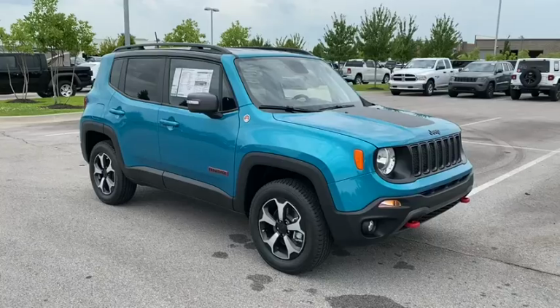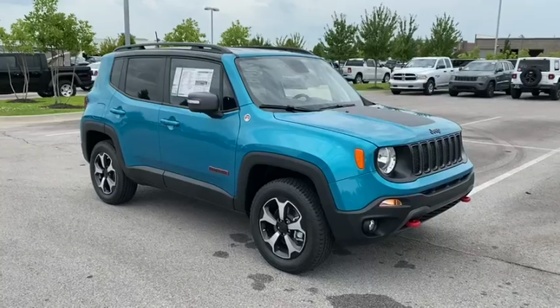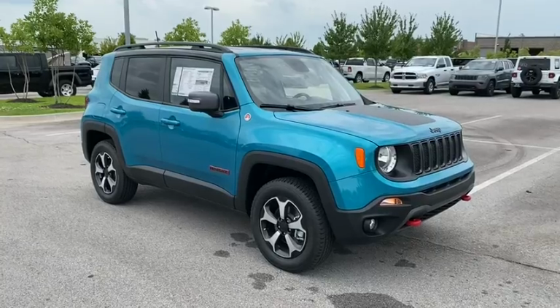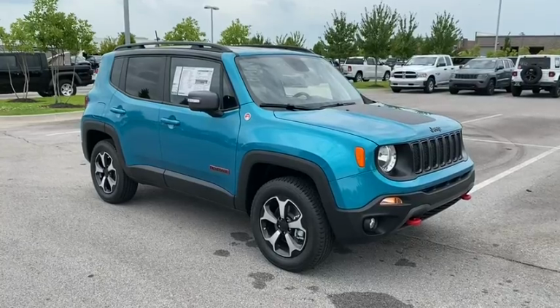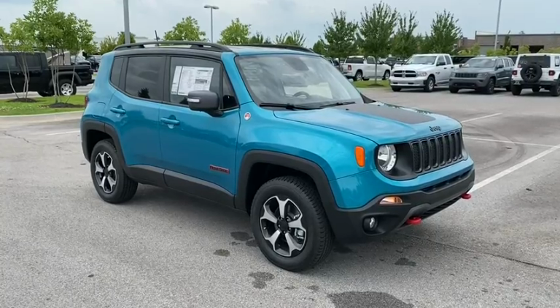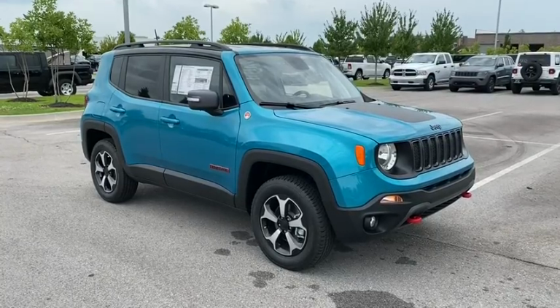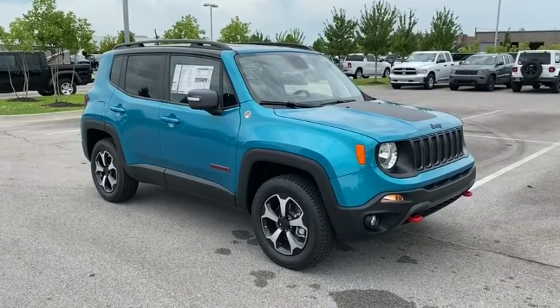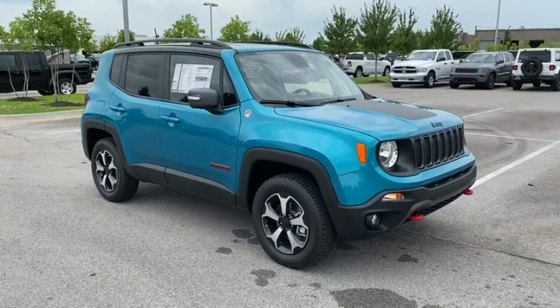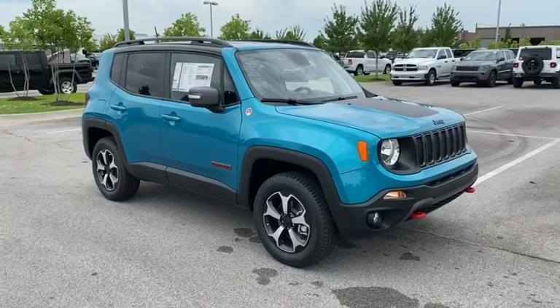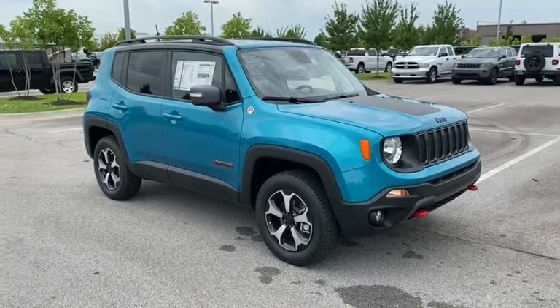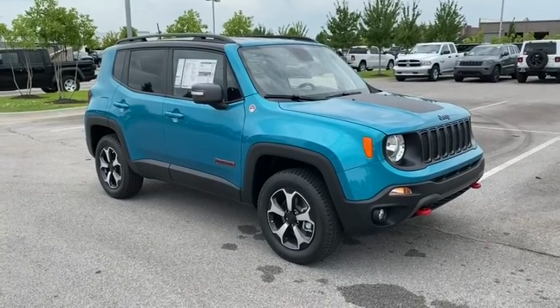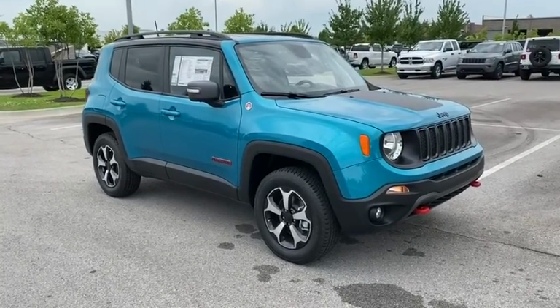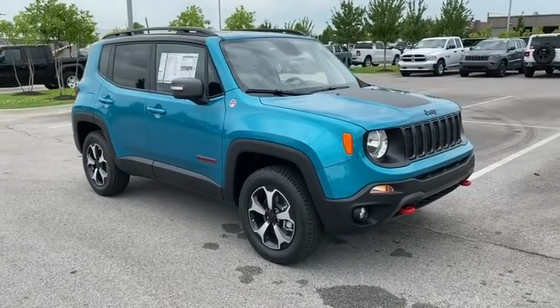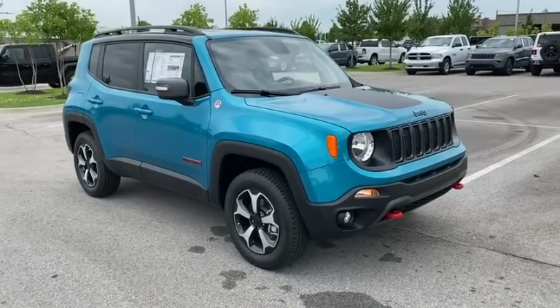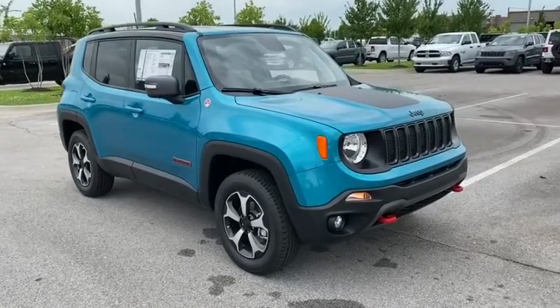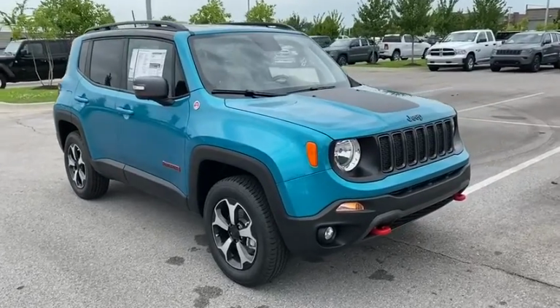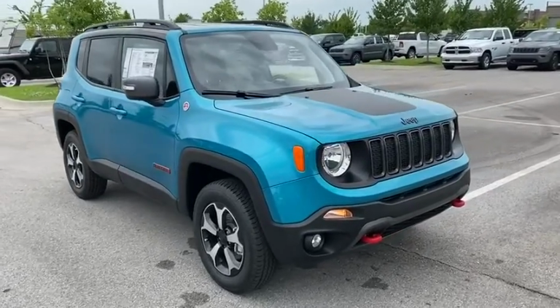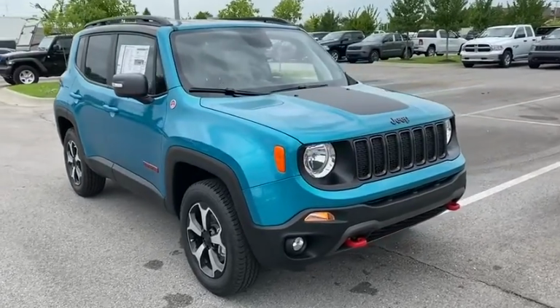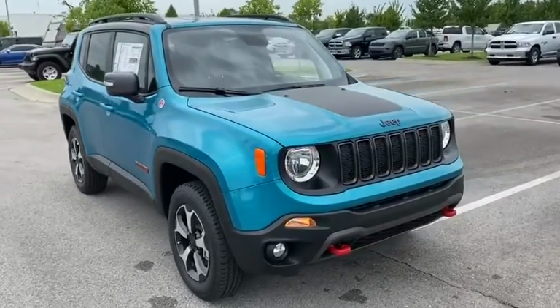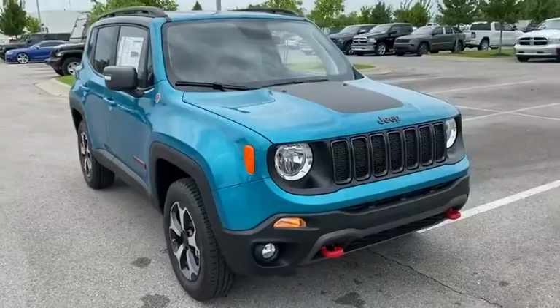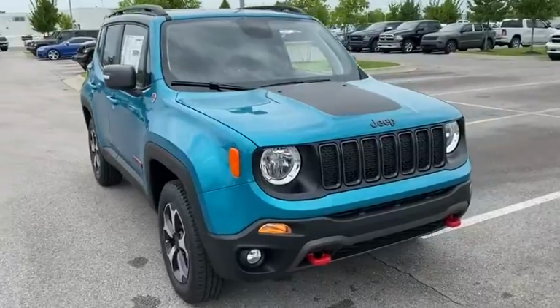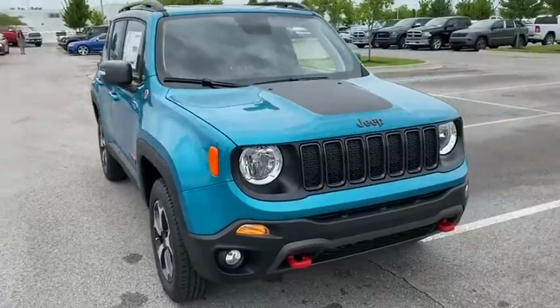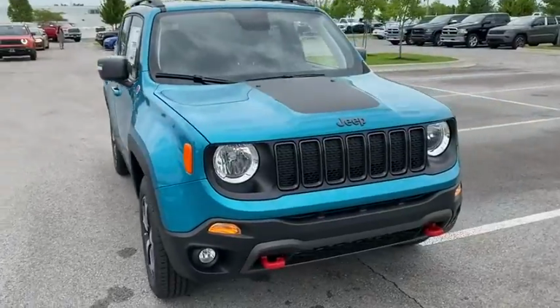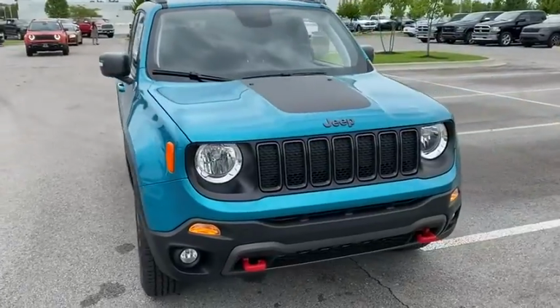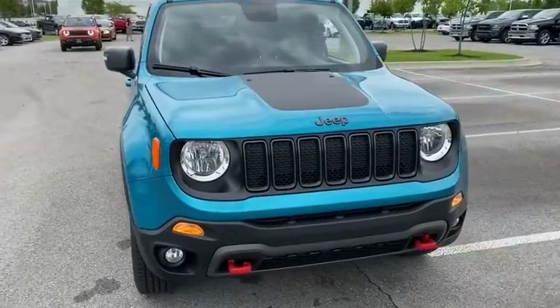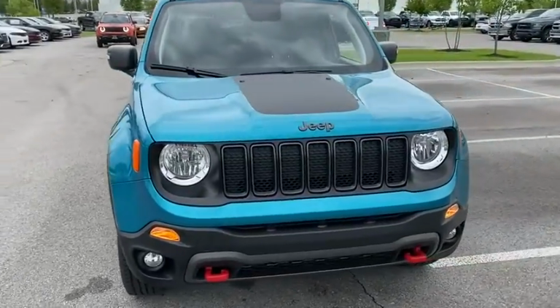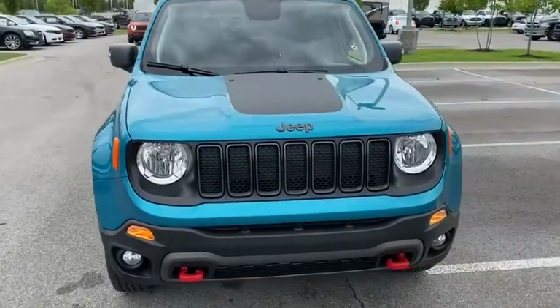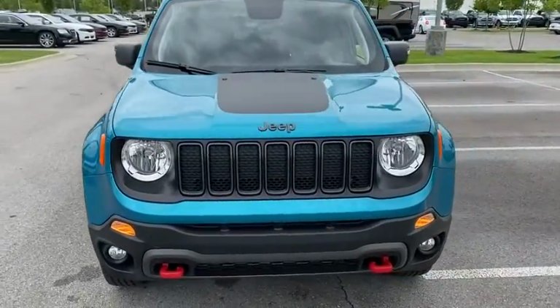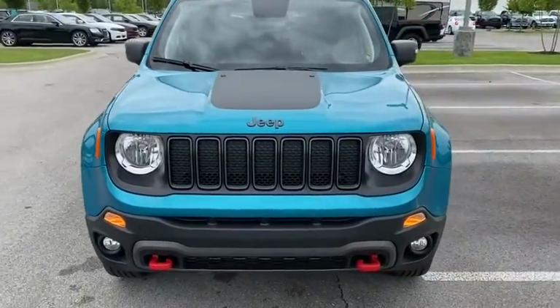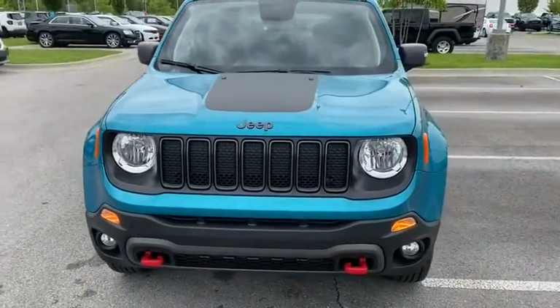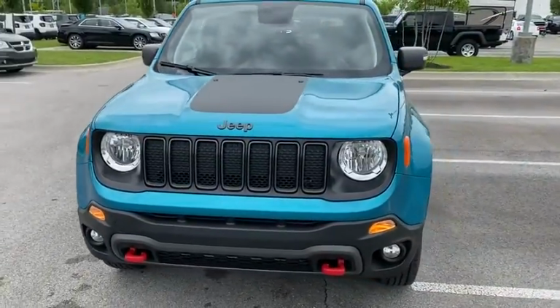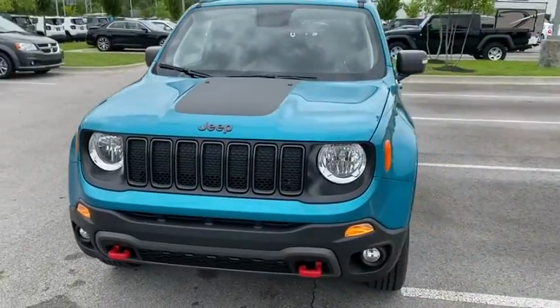Looking for the right vehicle? Check out the 2020 Jeep Renegade. The Jeep Renegade offers full-size capability built into a smaller SUV.